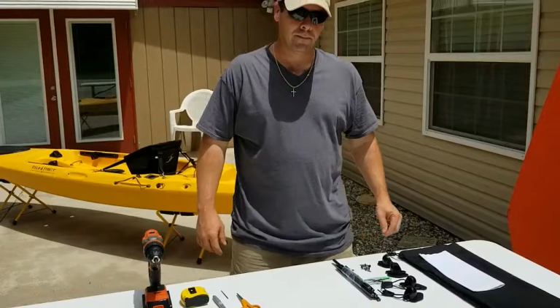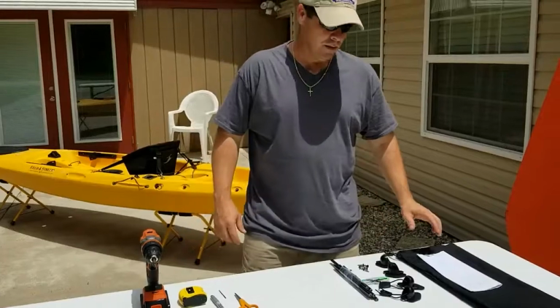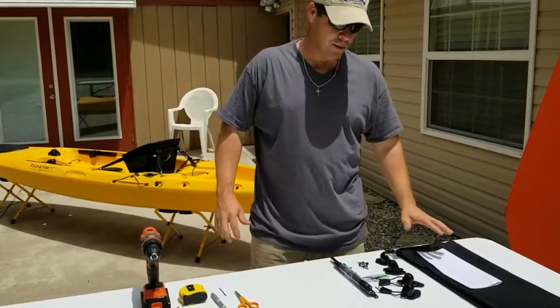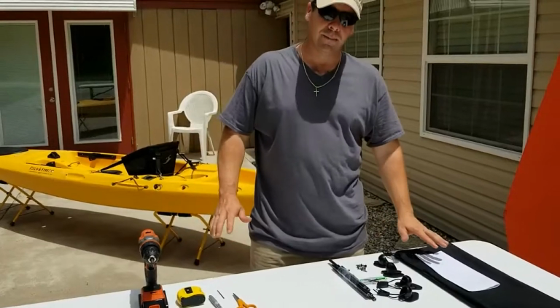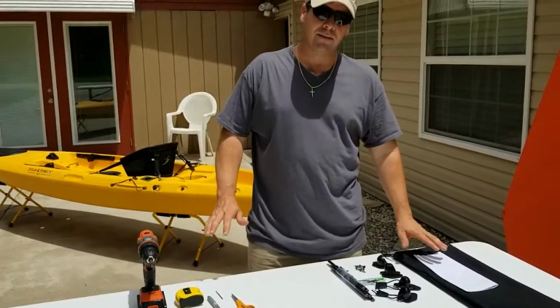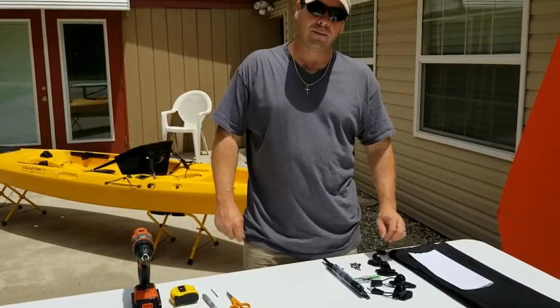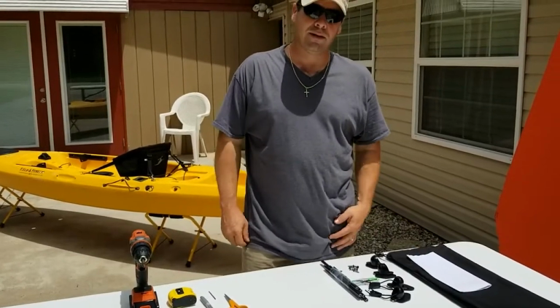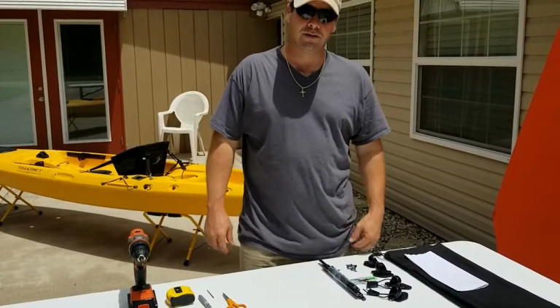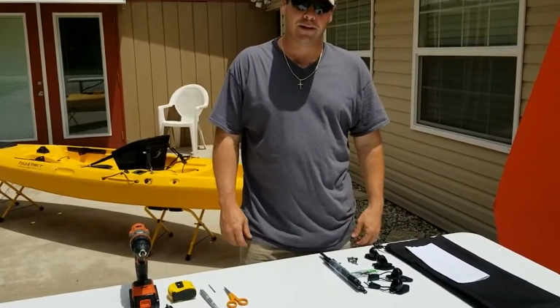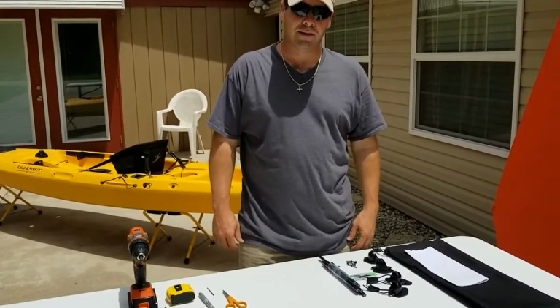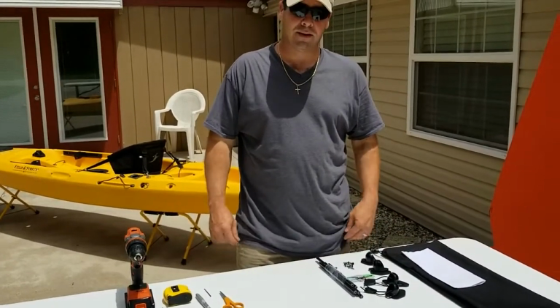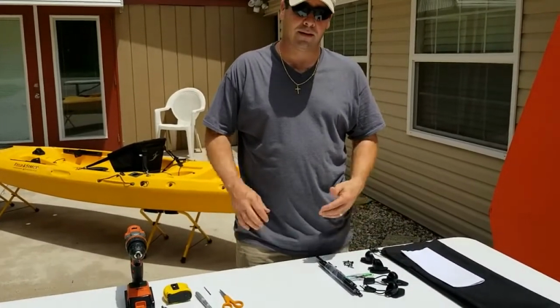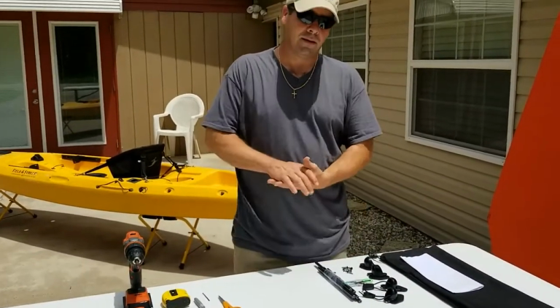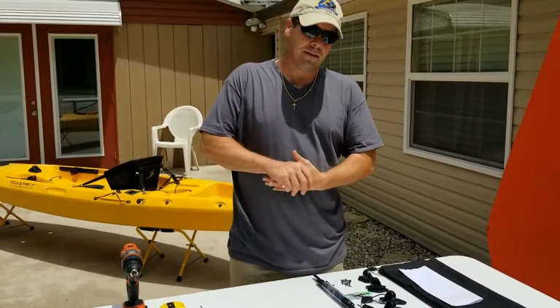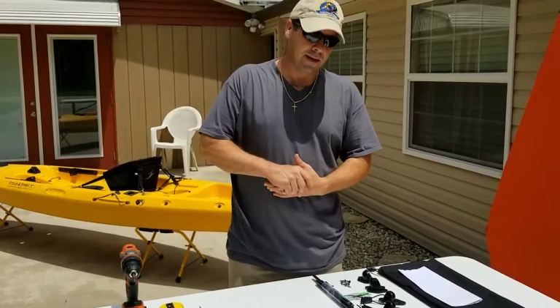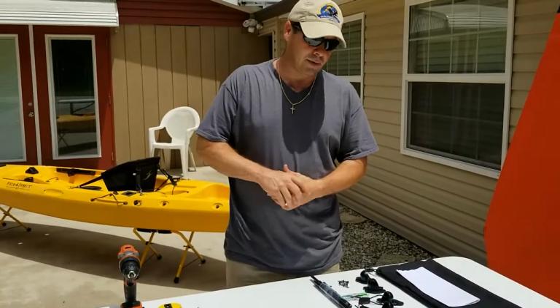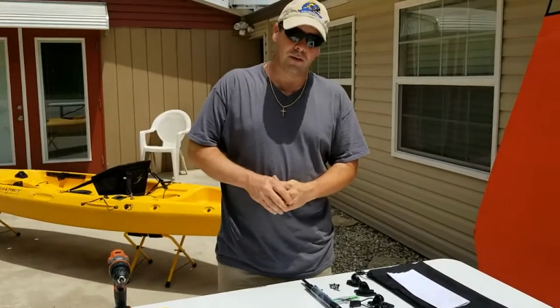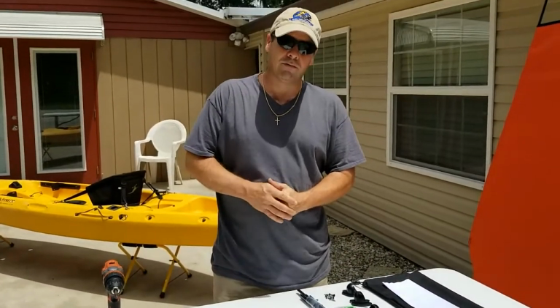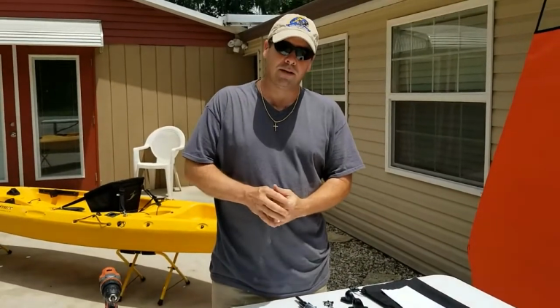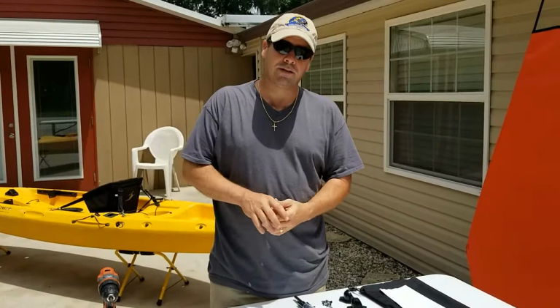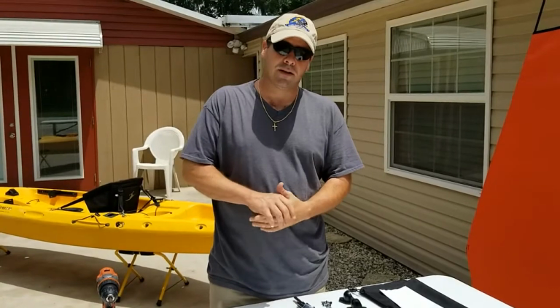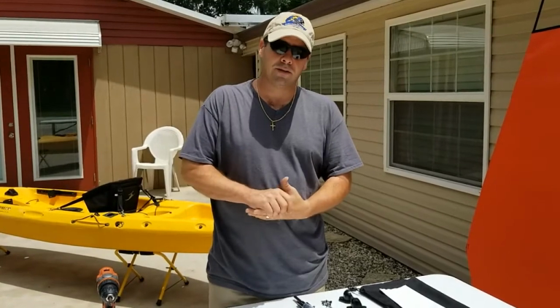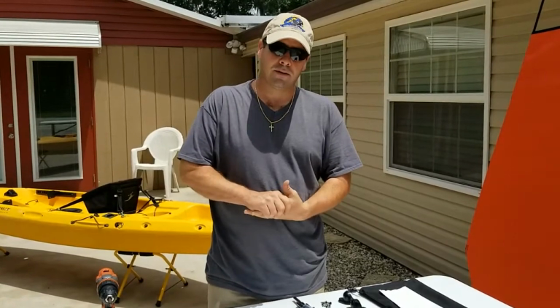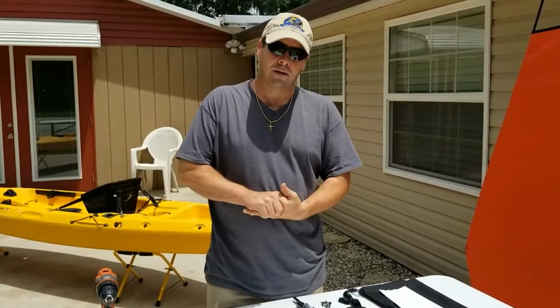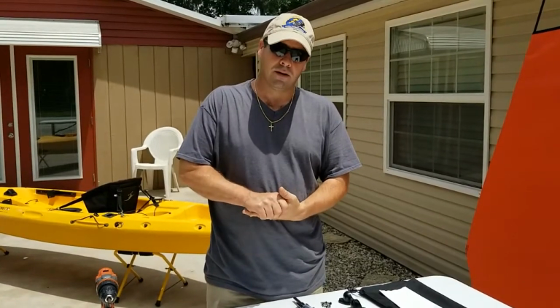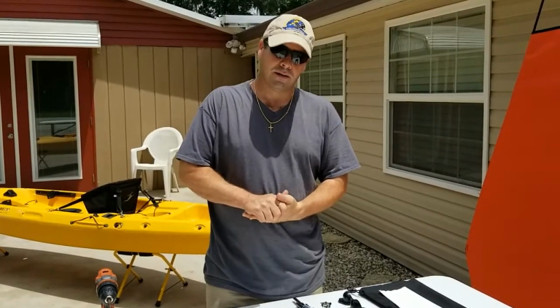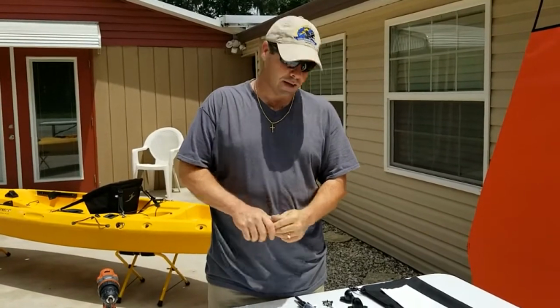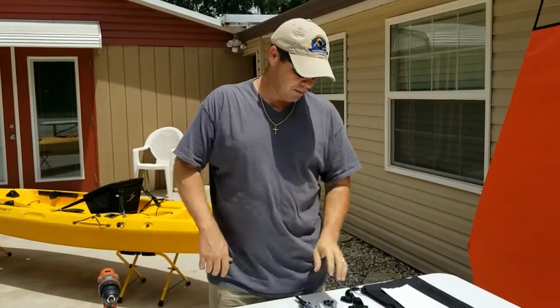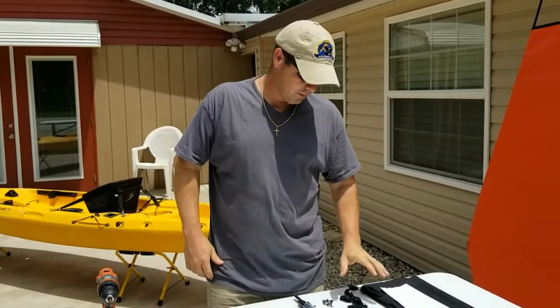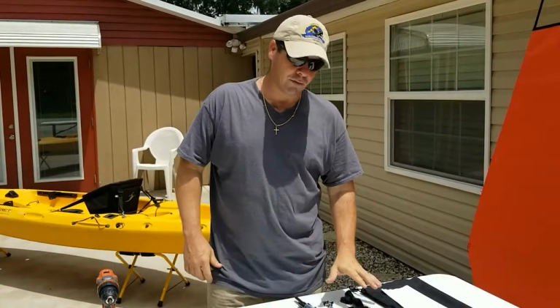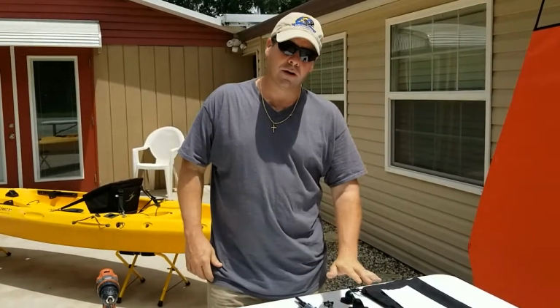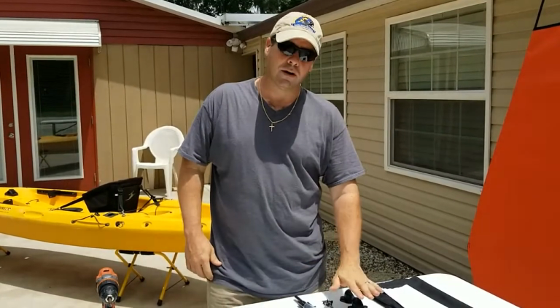Hello, I'm Matt with Adventure Canopies and today I'm going to go over the installation steps for our hubs.